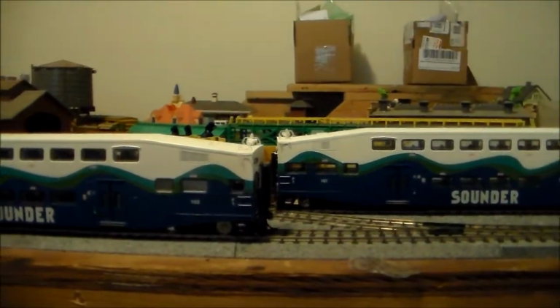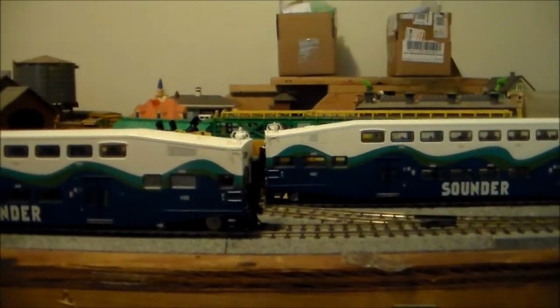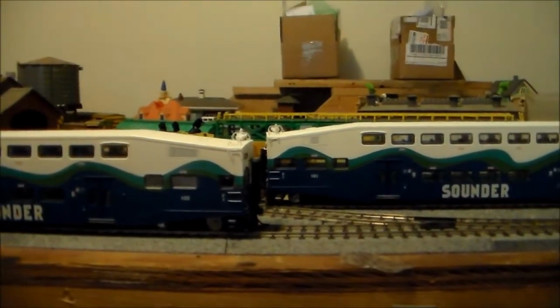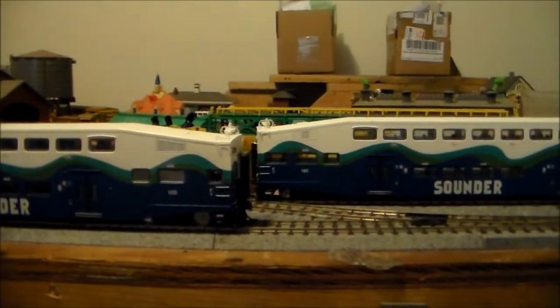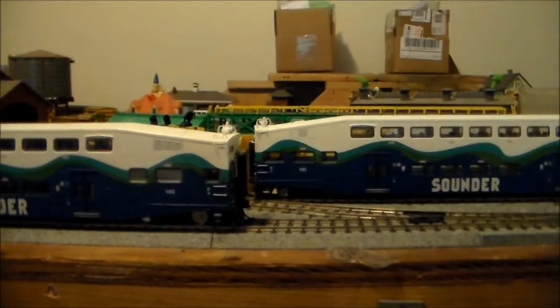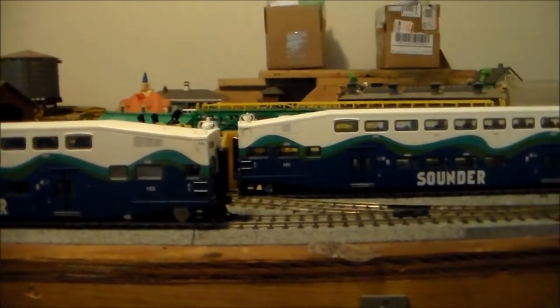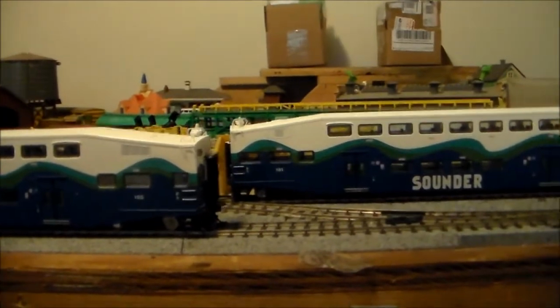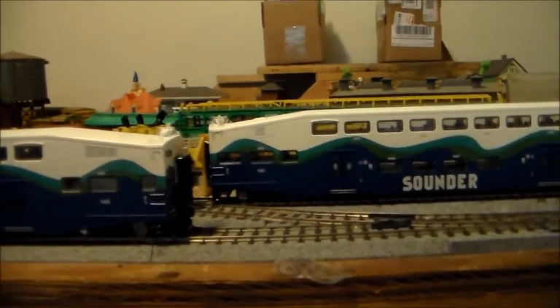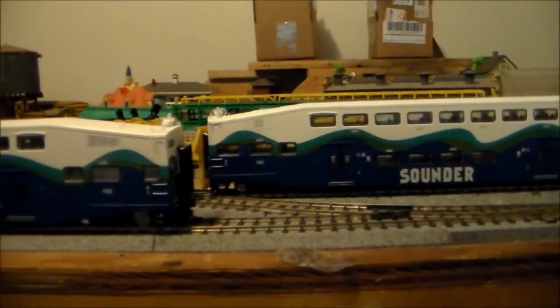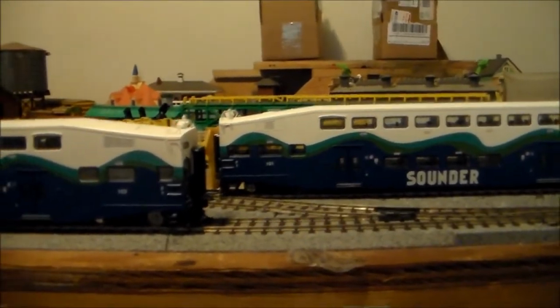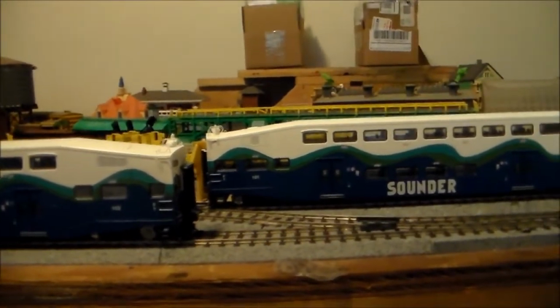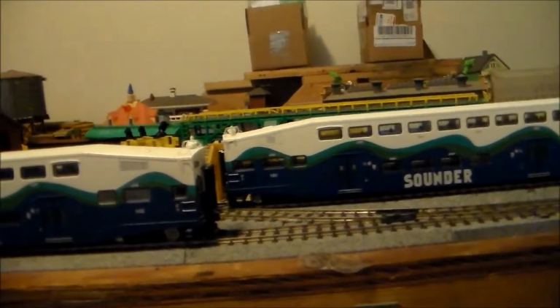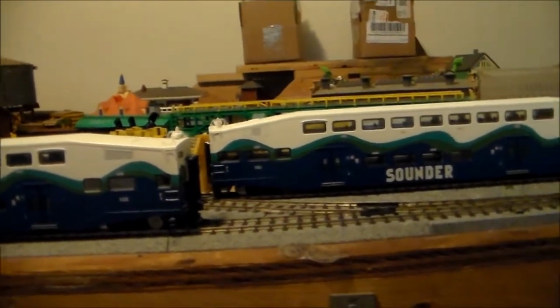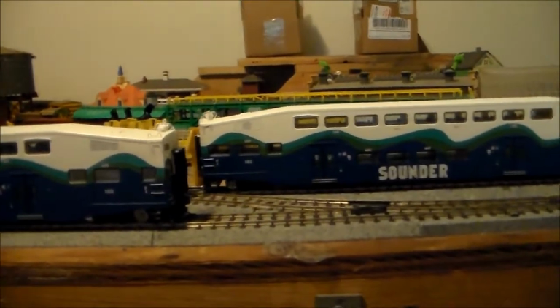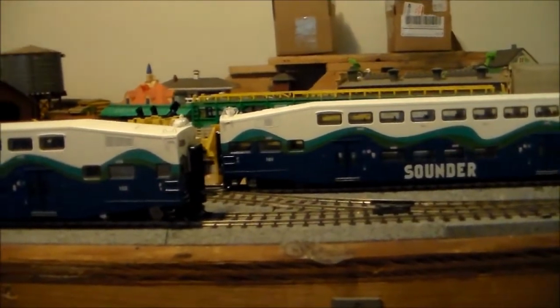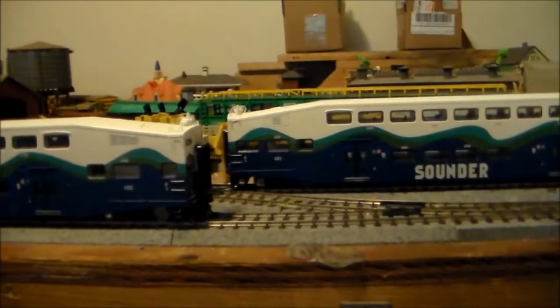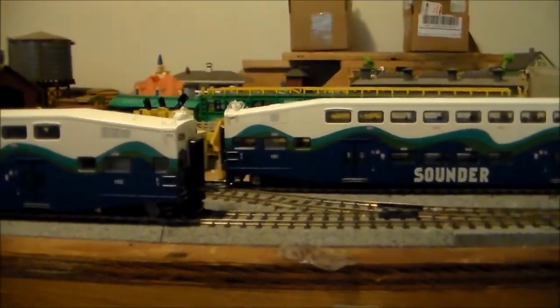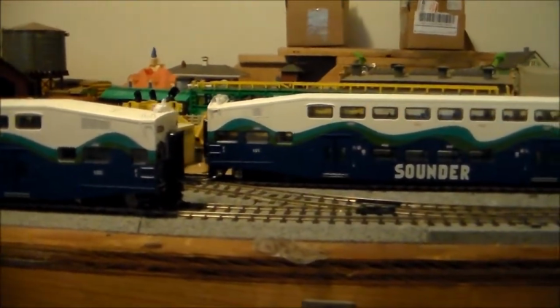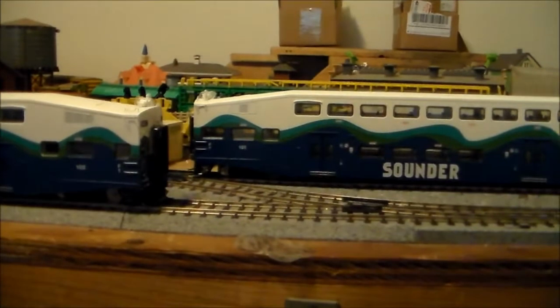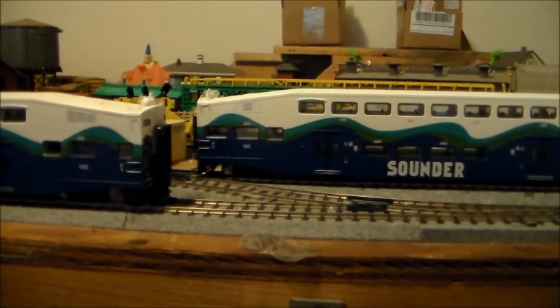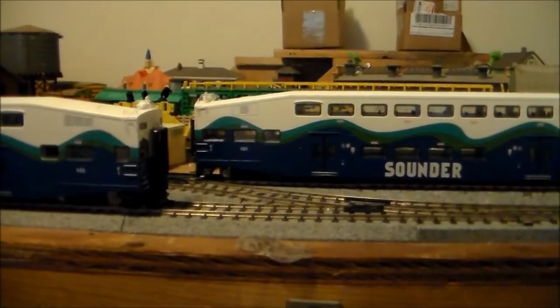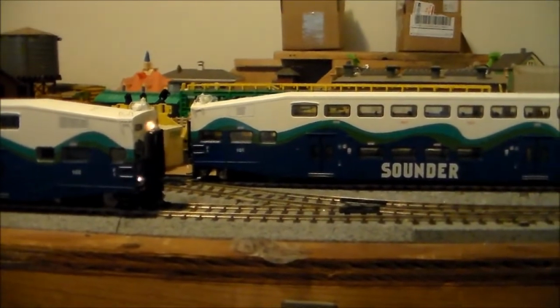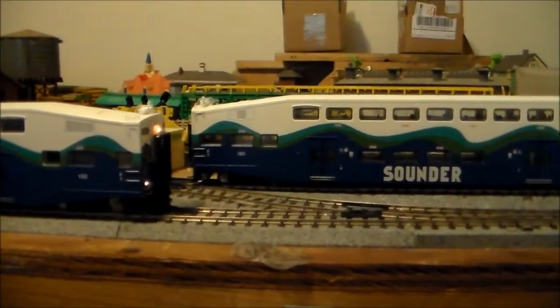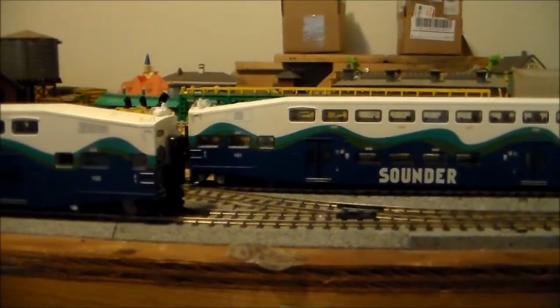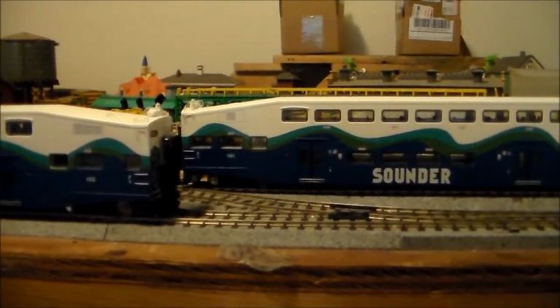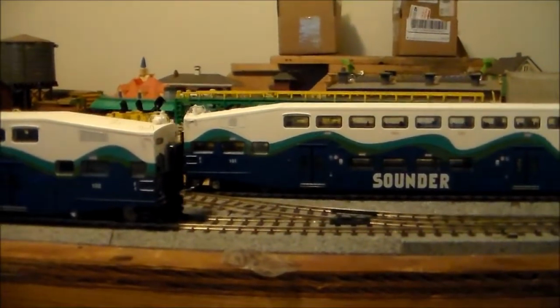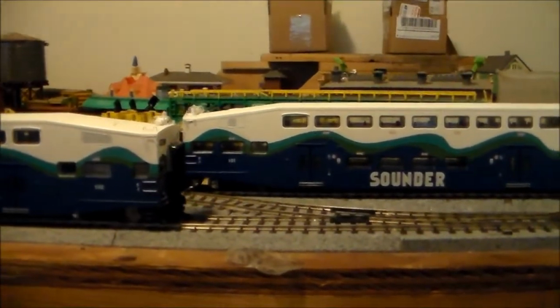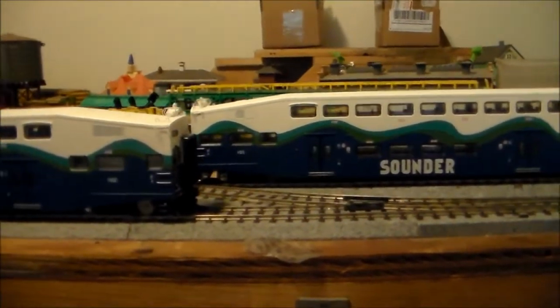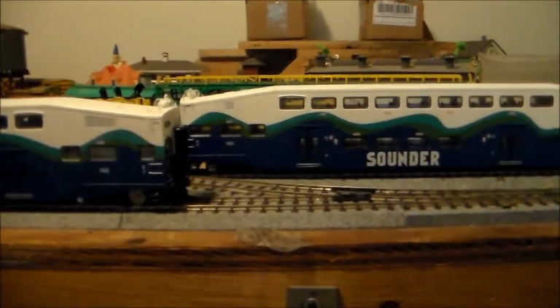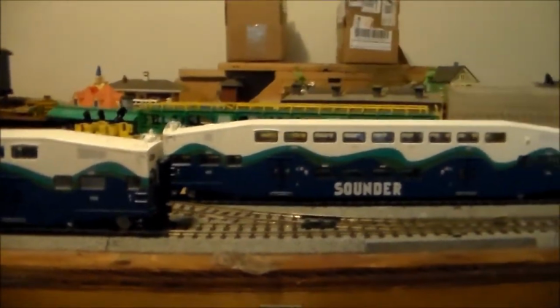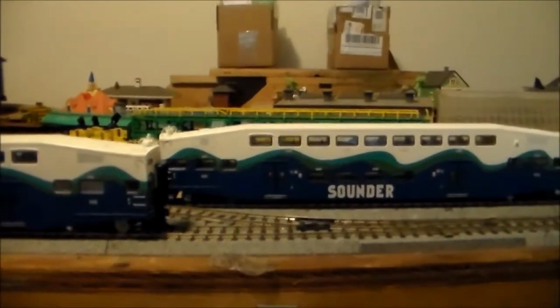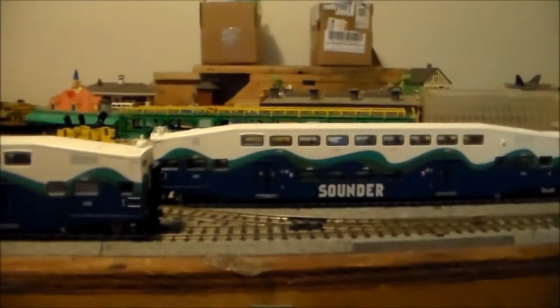Hey YouTubers, this is EMDSD14R and this is New Trains Part 17. That's right, New Trains Part 17. And this video is going to be extra awesome today as you guys probably see.